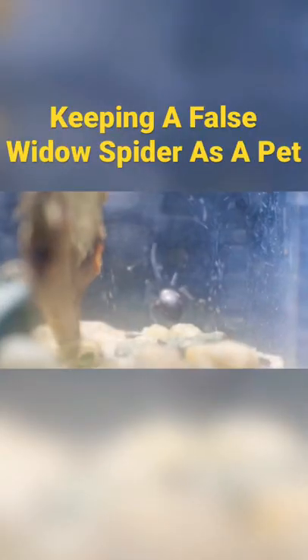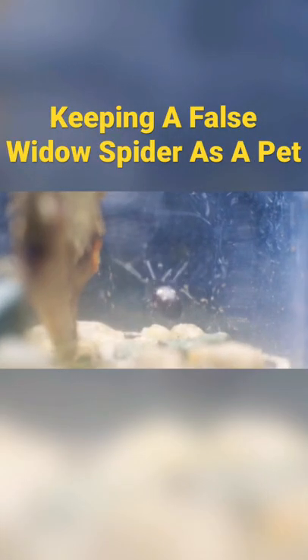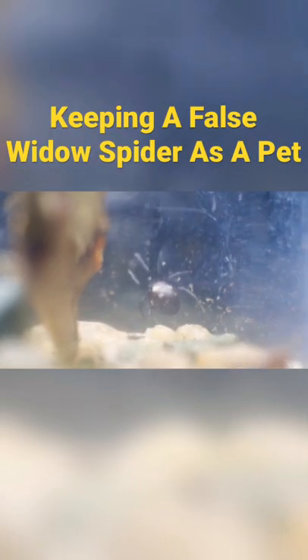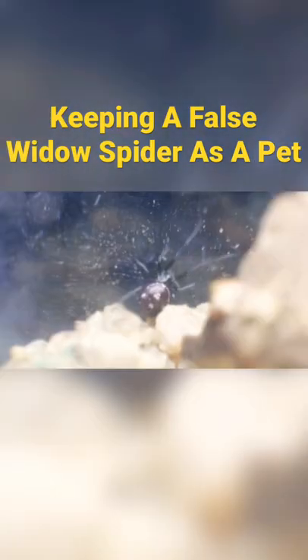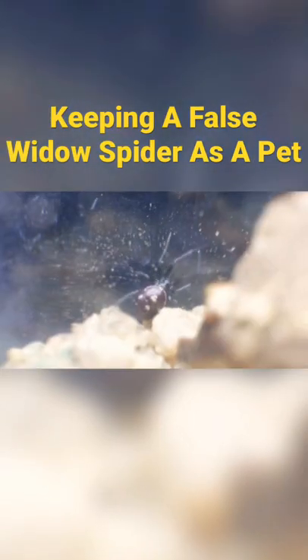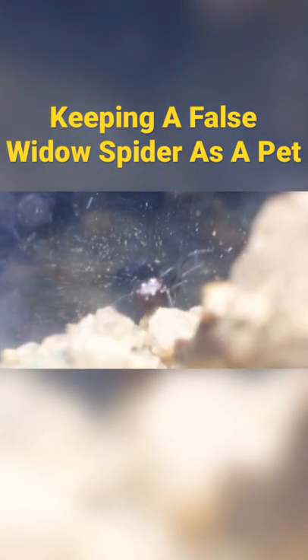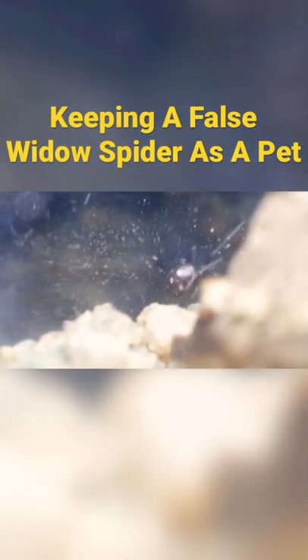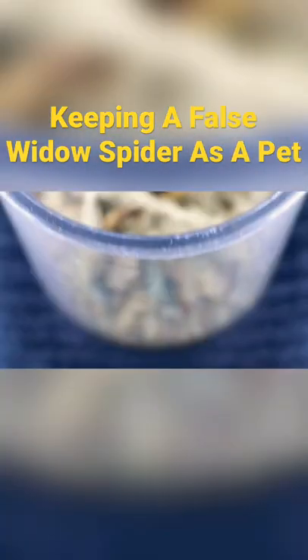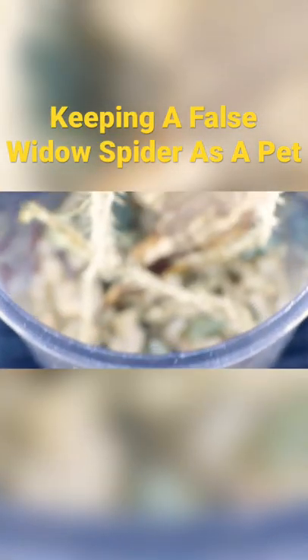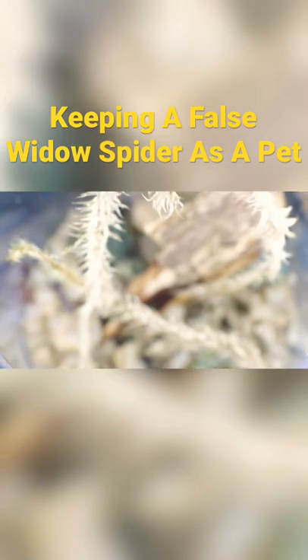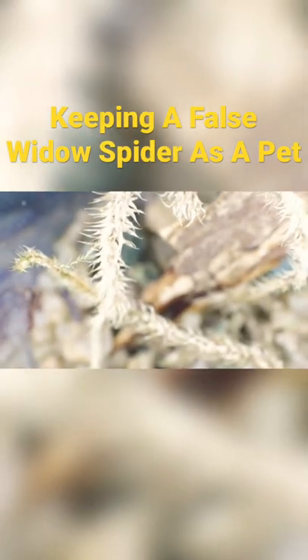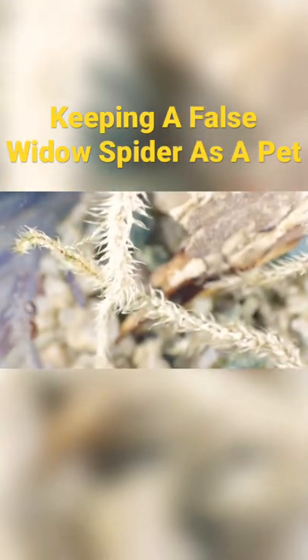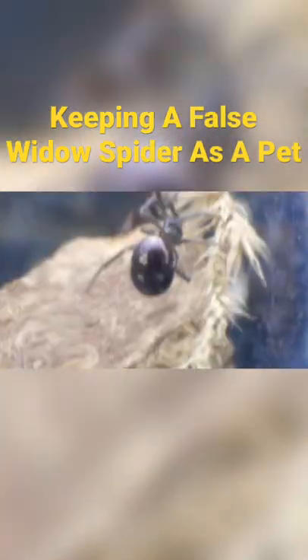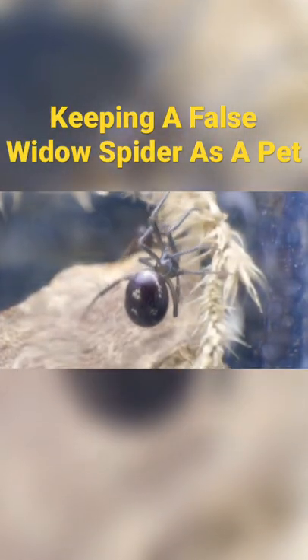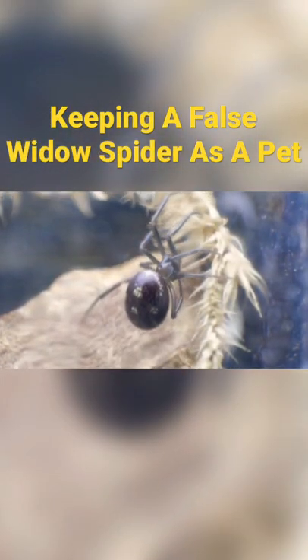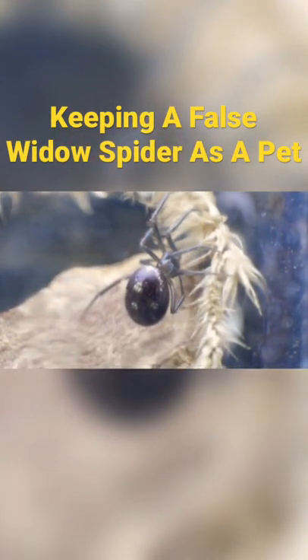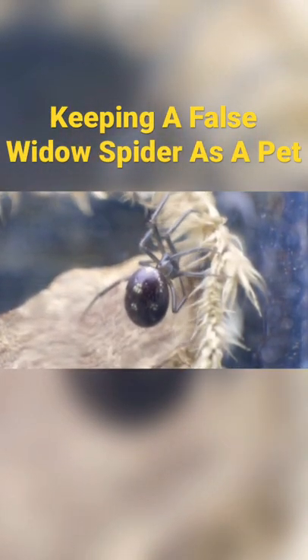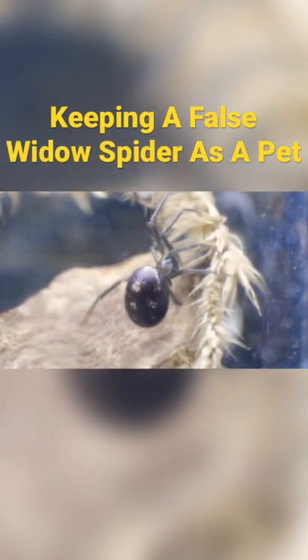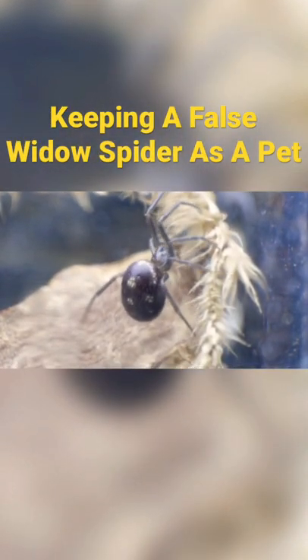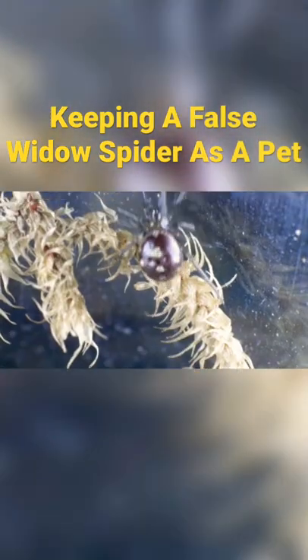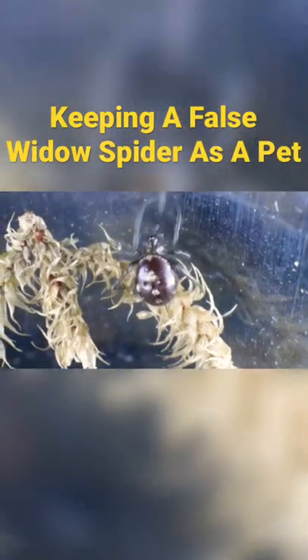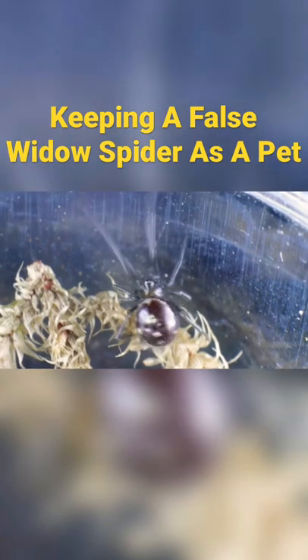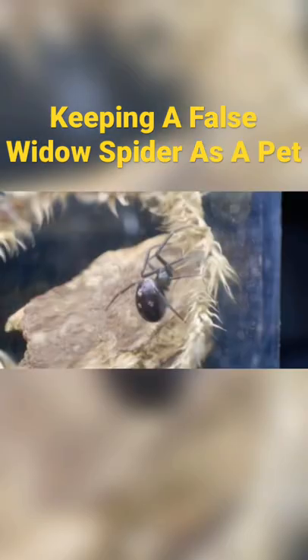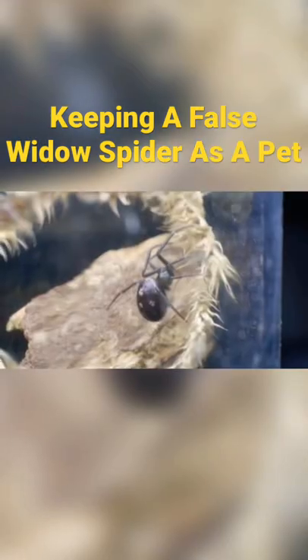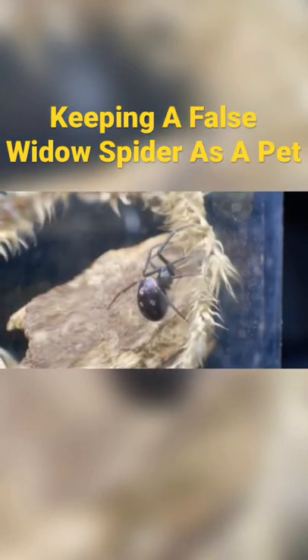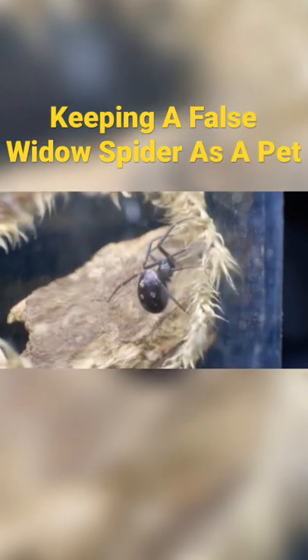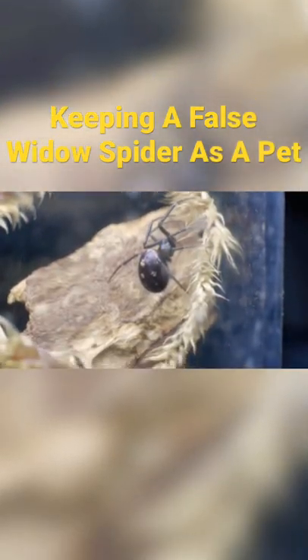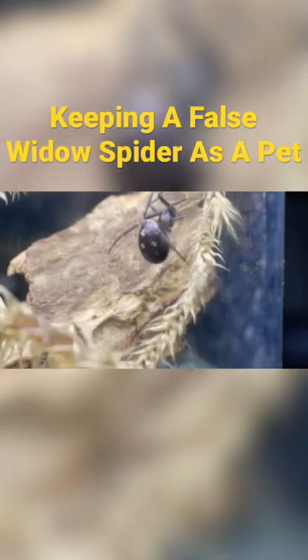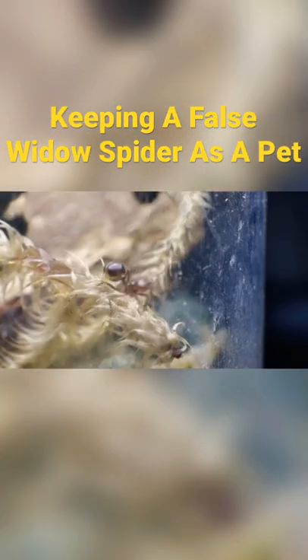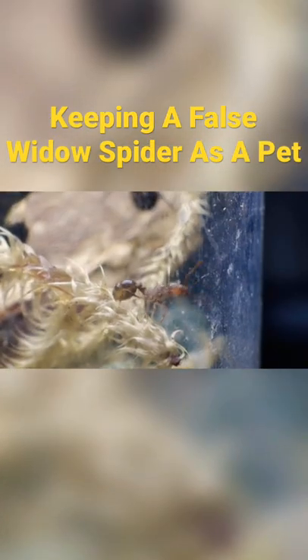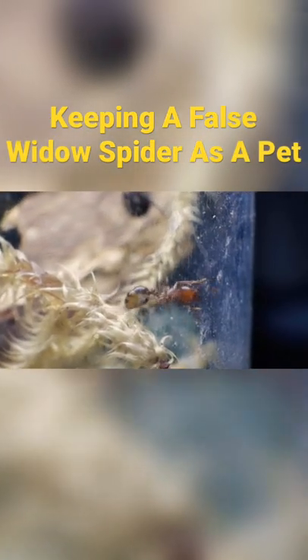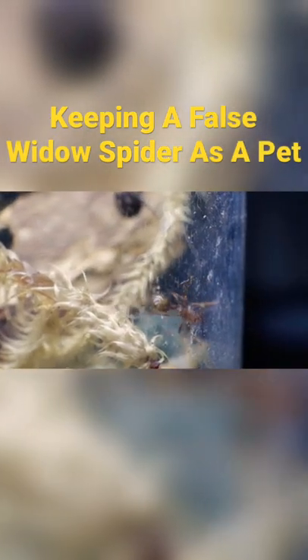I noticed that the spider really, really sucked at climbing, and so I decided to give it something else to climb on. The spider really liked it, and I thought it was a great idea, until I noticed the spider was trying to escape. I closed it so that the spider wouldn't escape, and now I'm just hoping that the ant doesn't eat the spider.